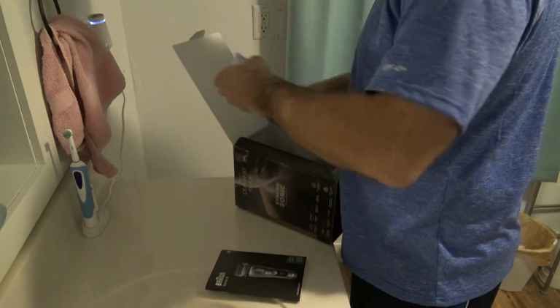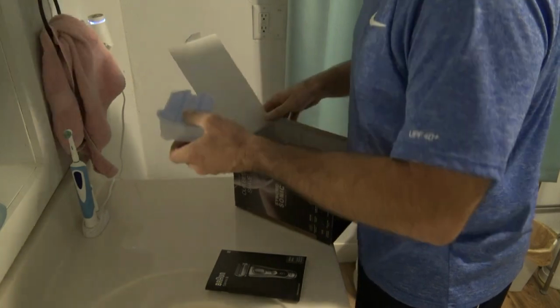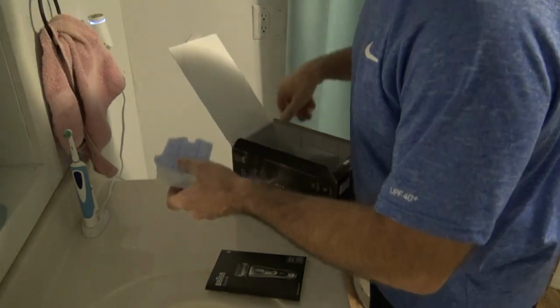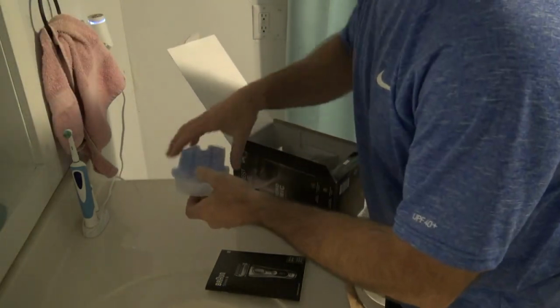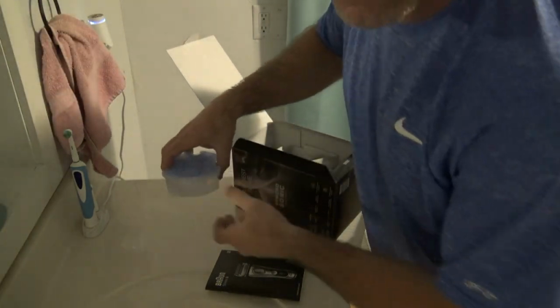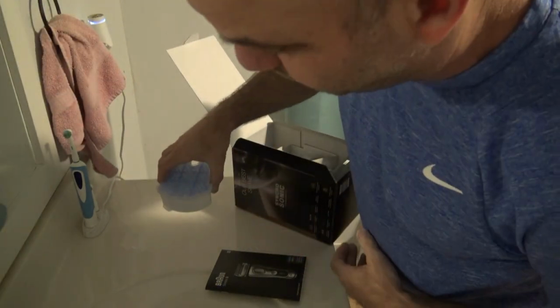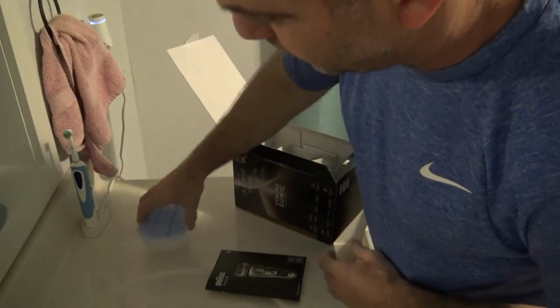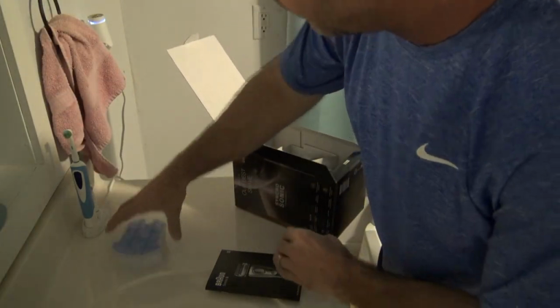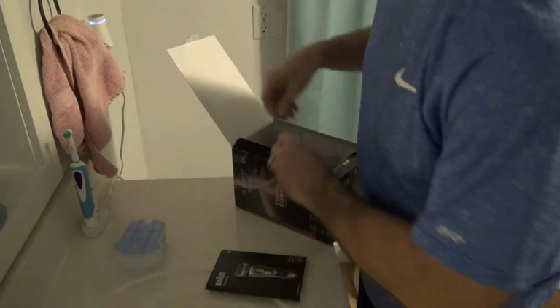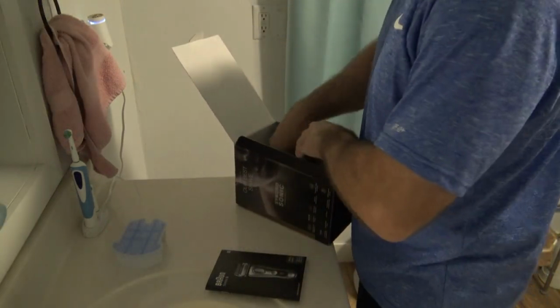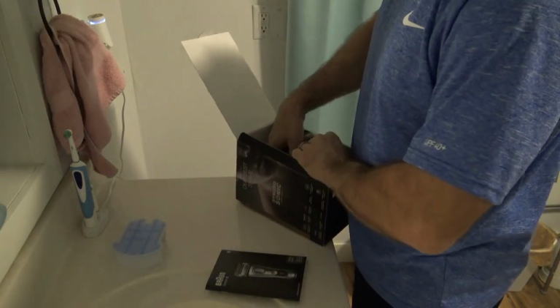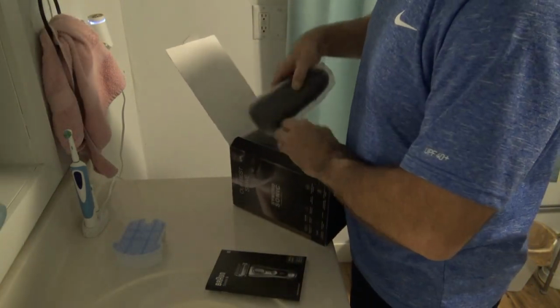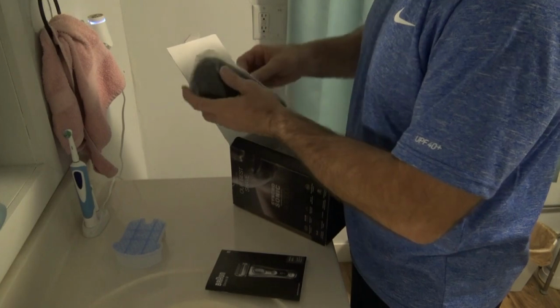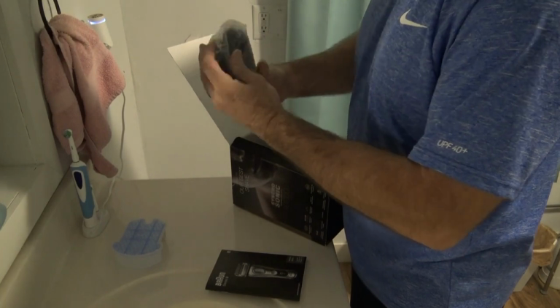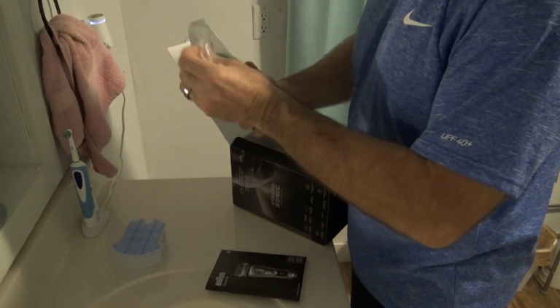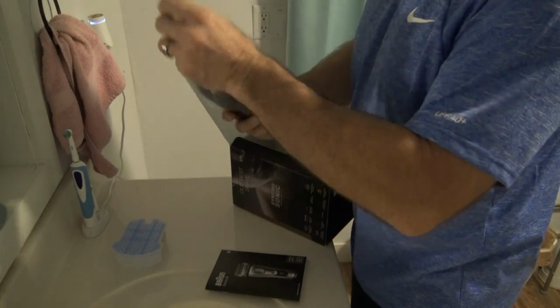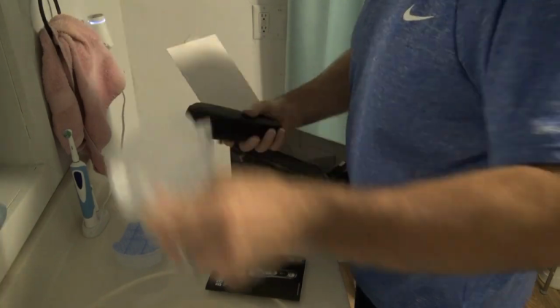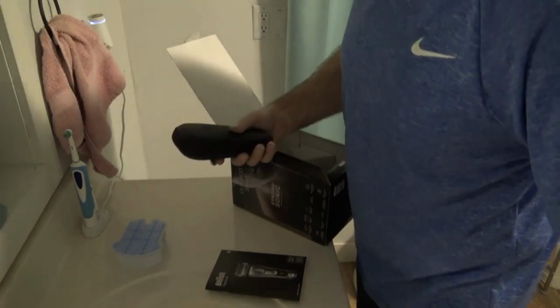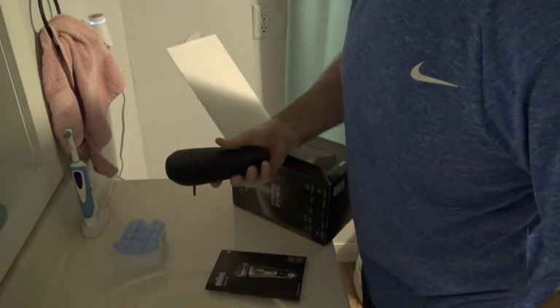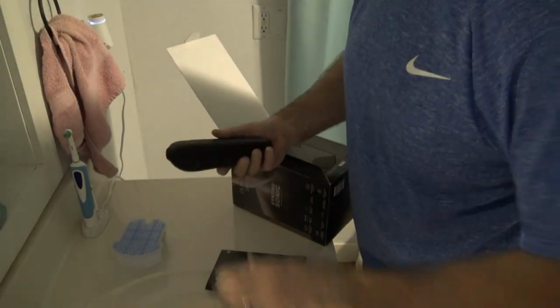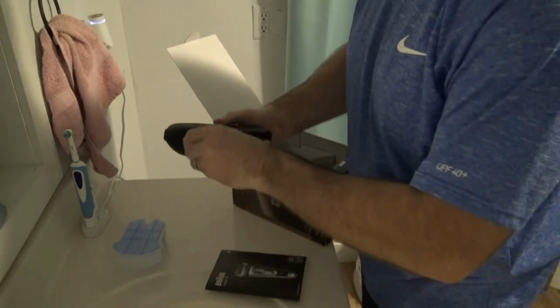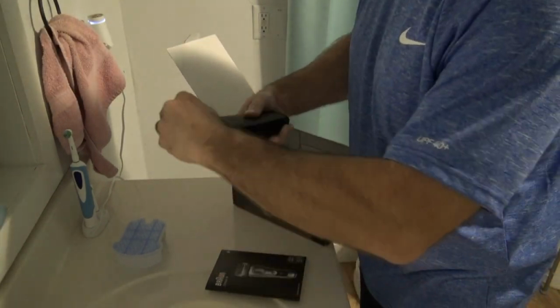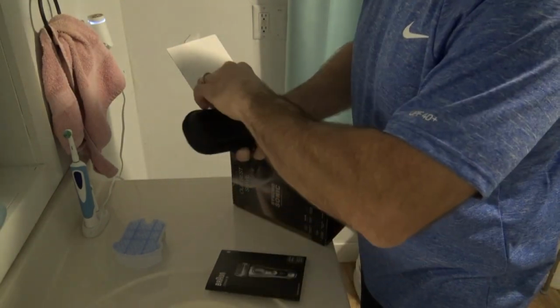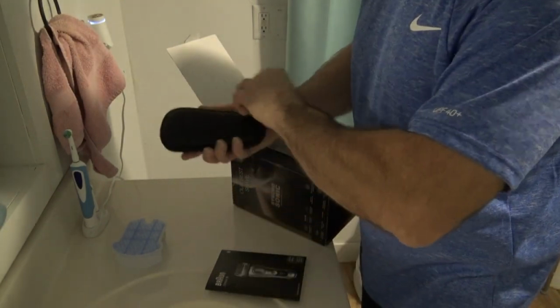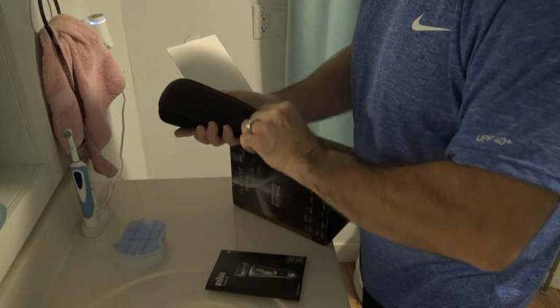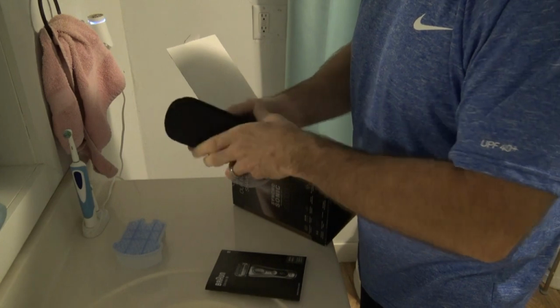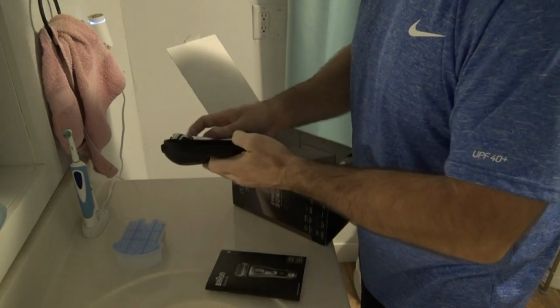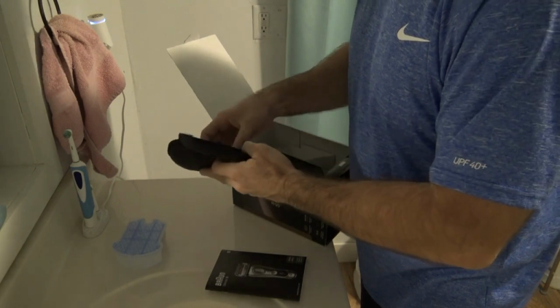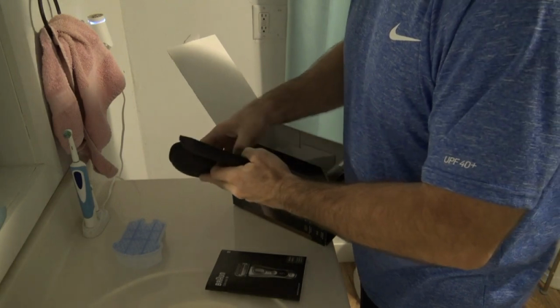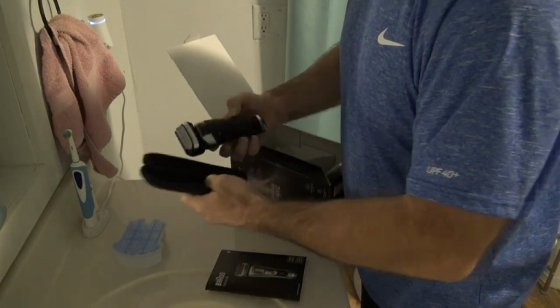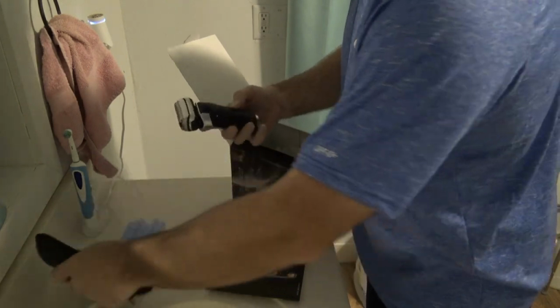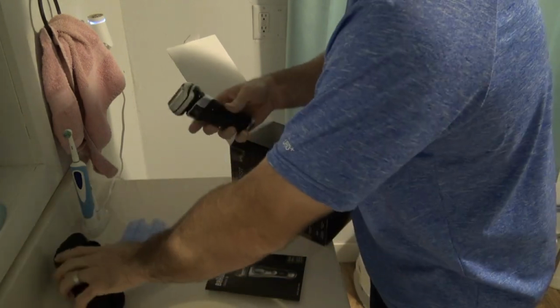Here's the cleaning solution for the soft cleaning station. There's the razor — it comes in the carry case.